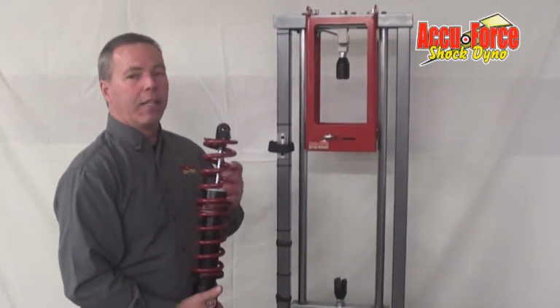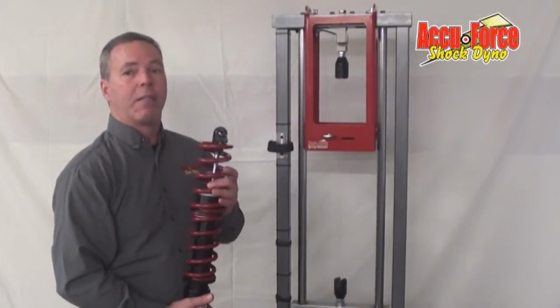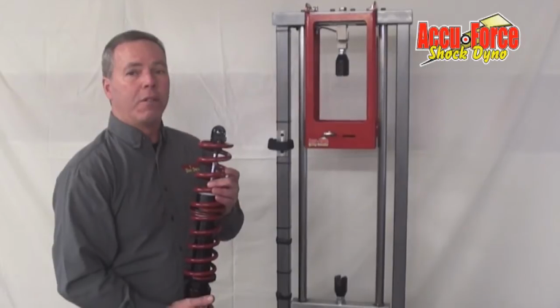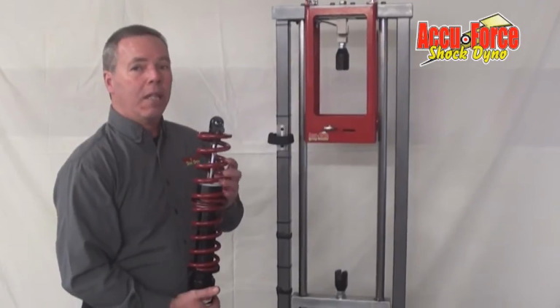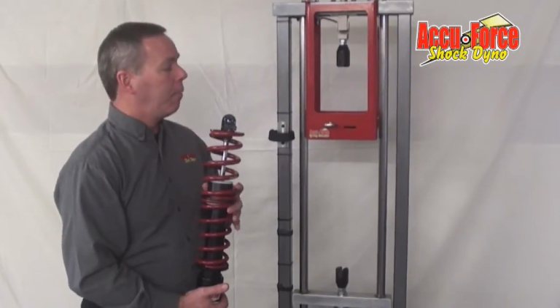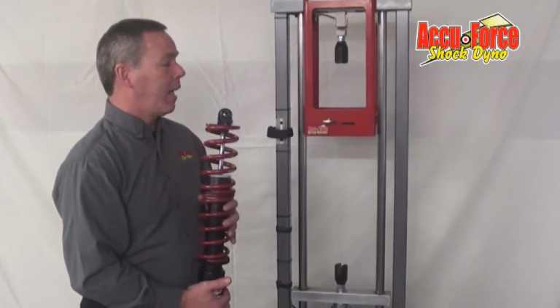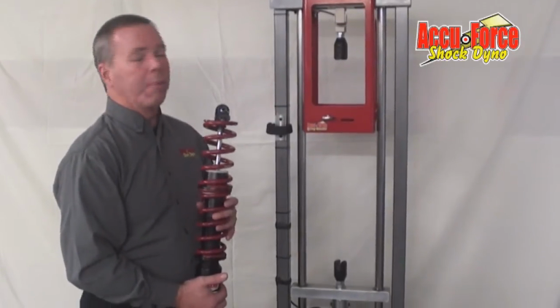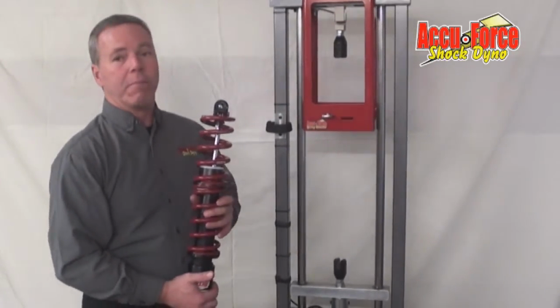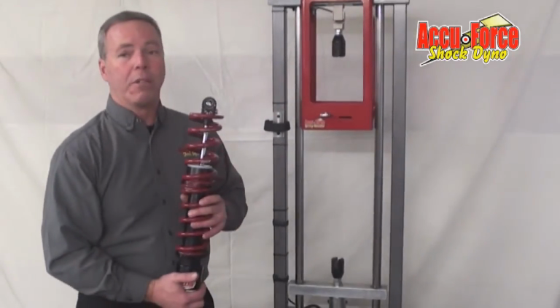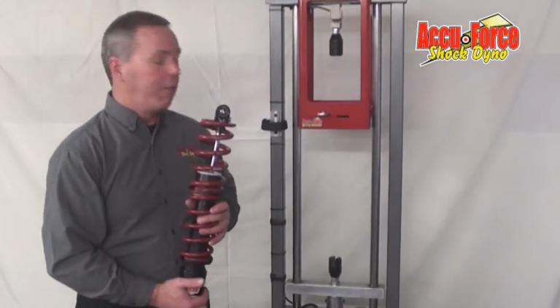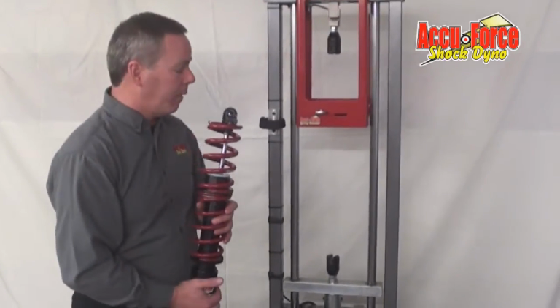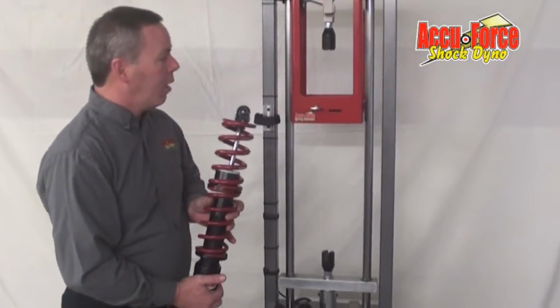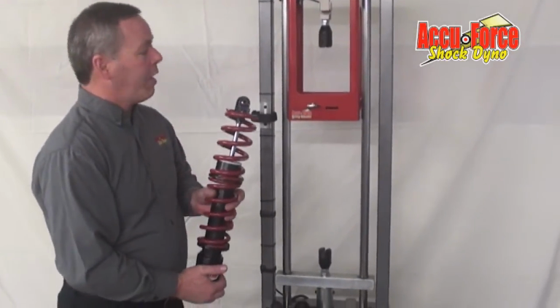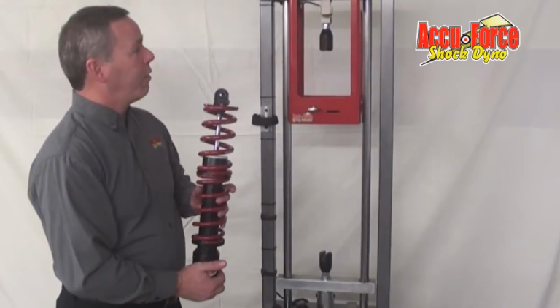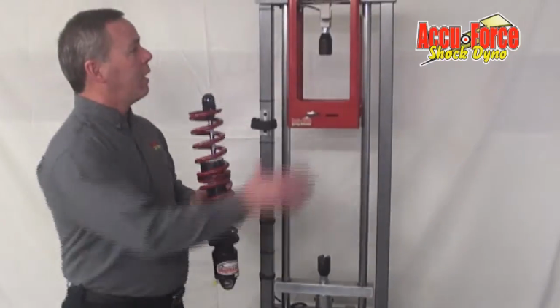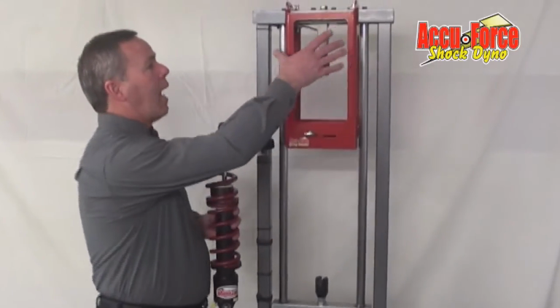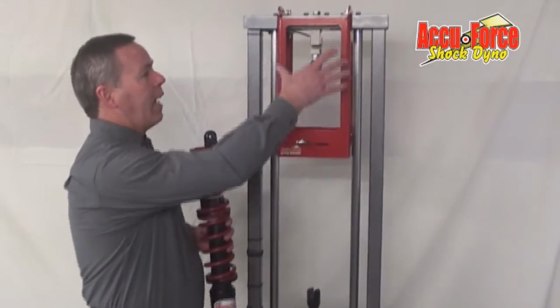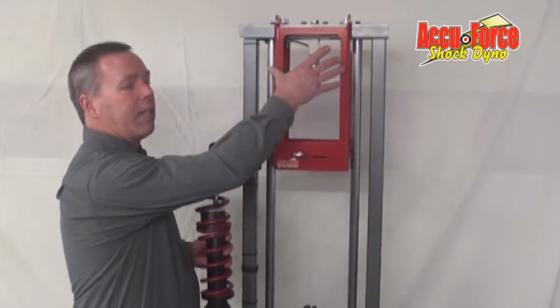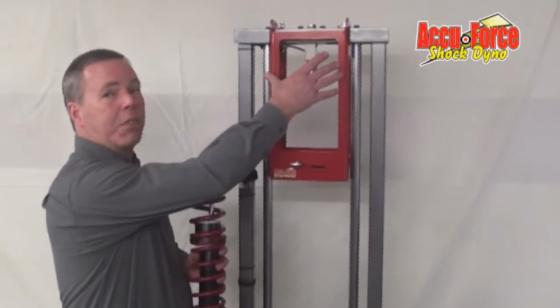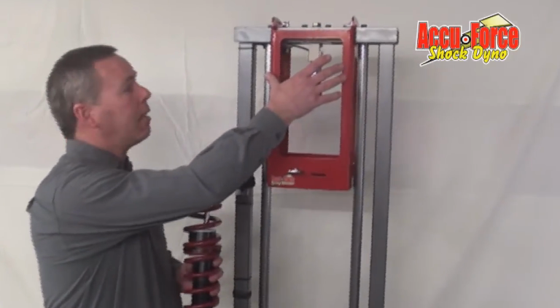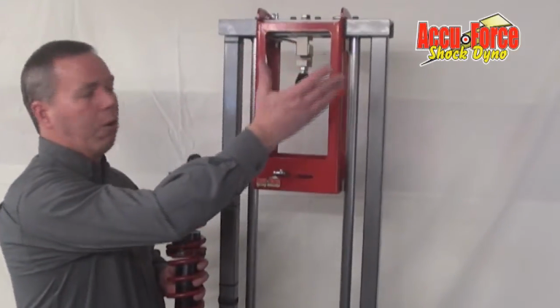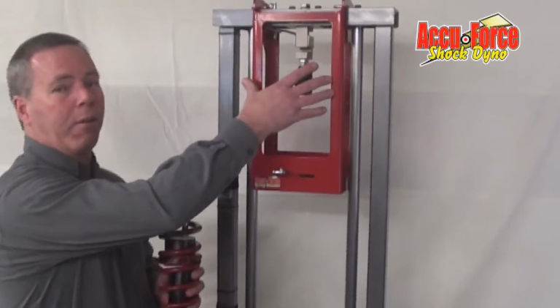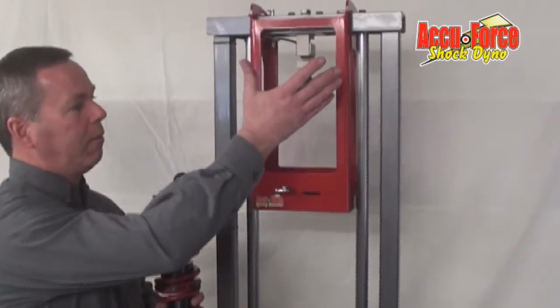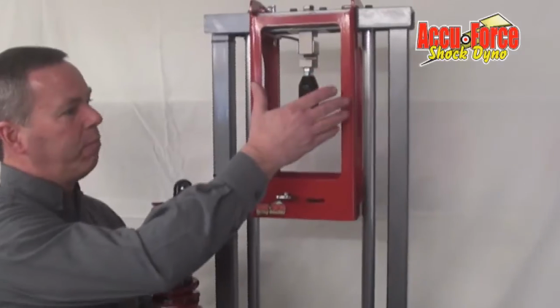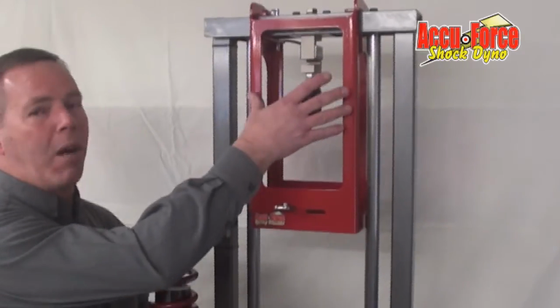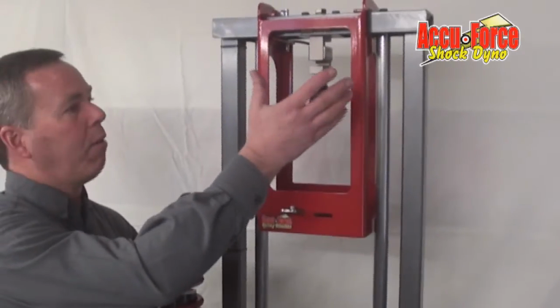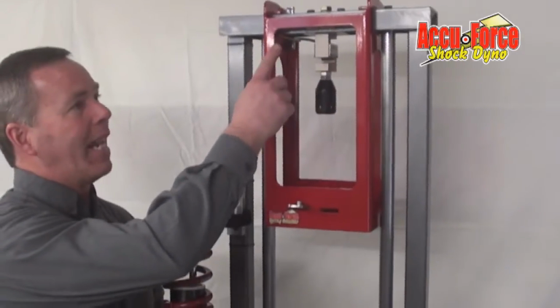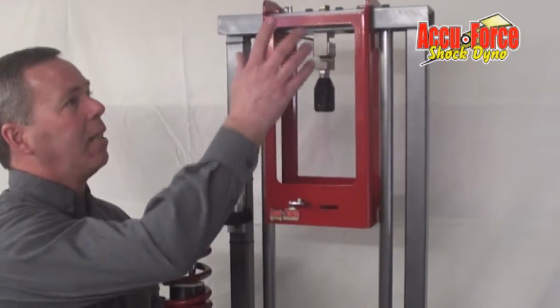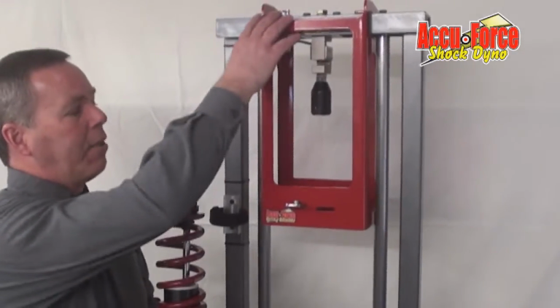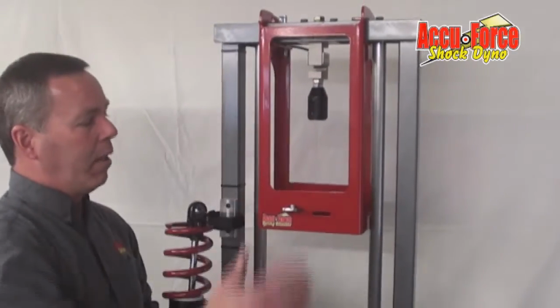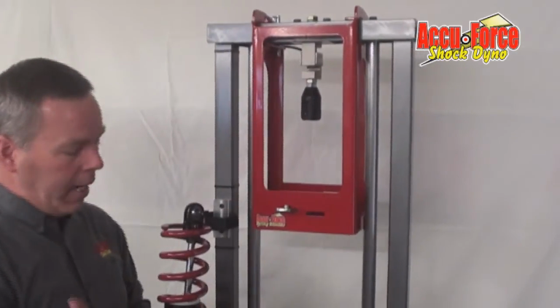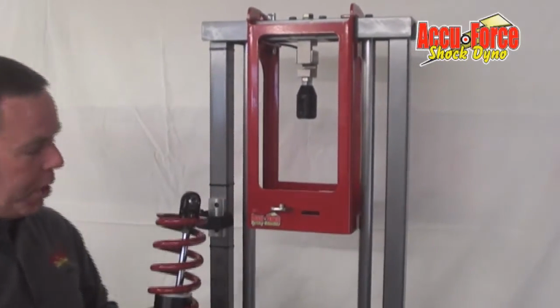We think it's very simple to use and pretty safe too compared to some other things we've seen on the market. All you do to use it — it slides on to any of our existing machines, whether it be the first model or right up to date. It slides right on any of the machines.